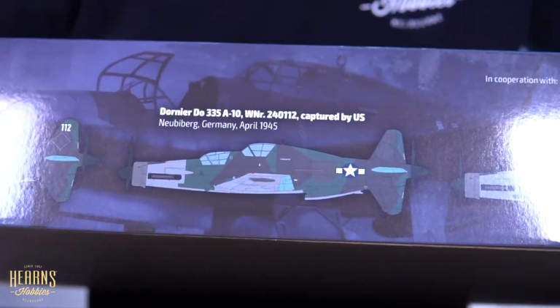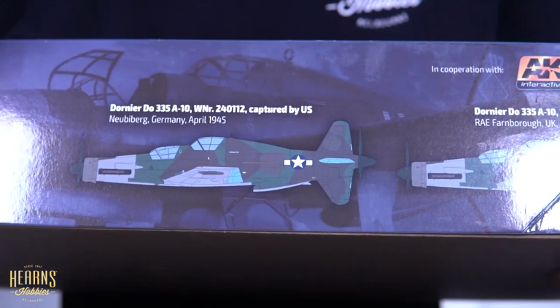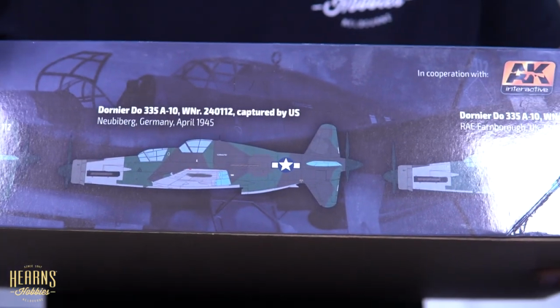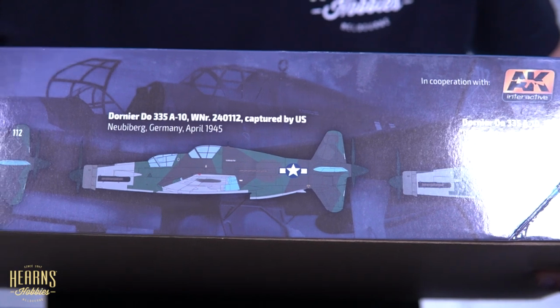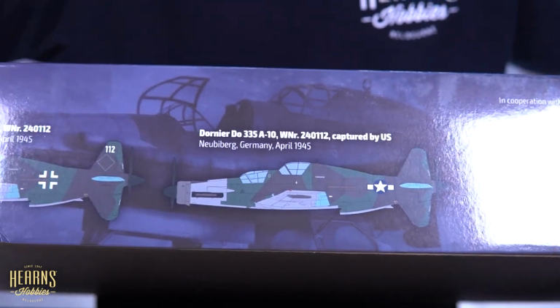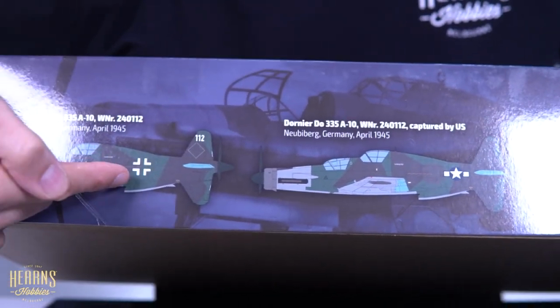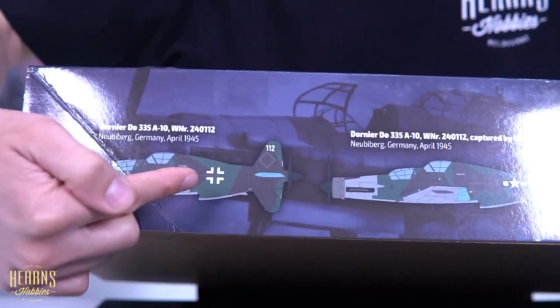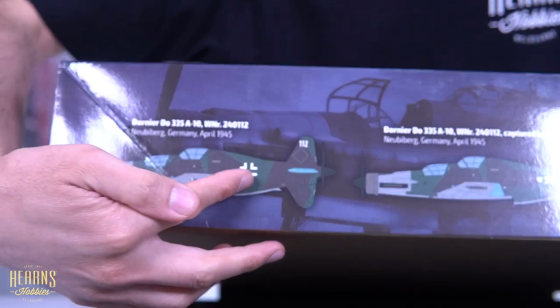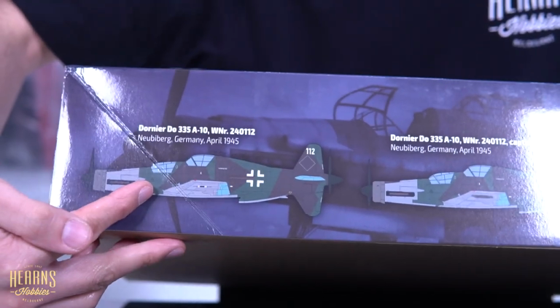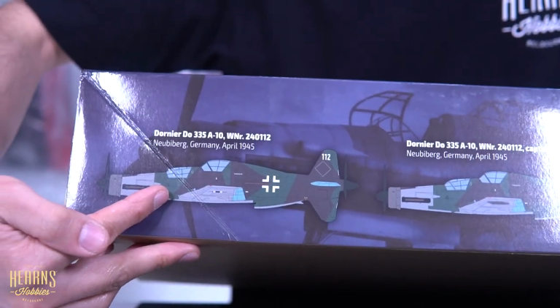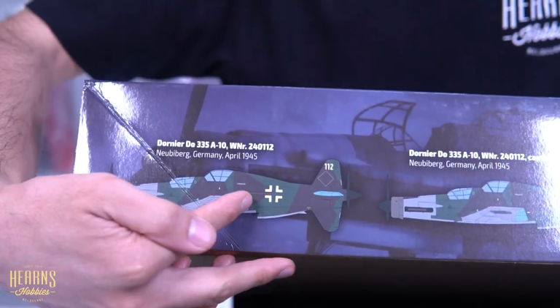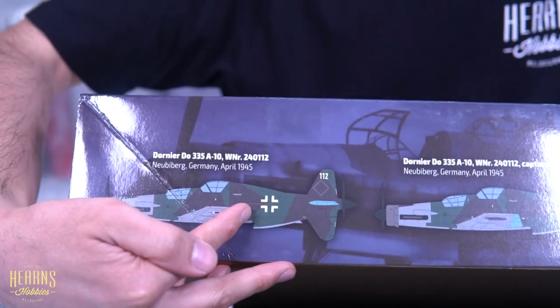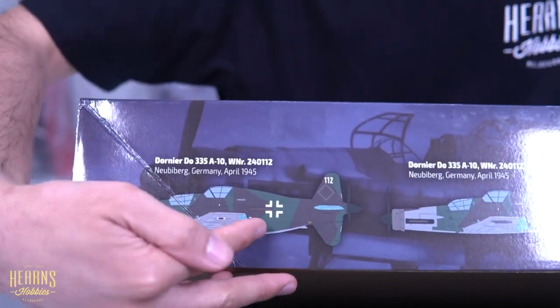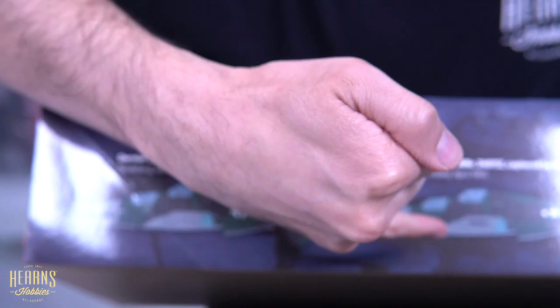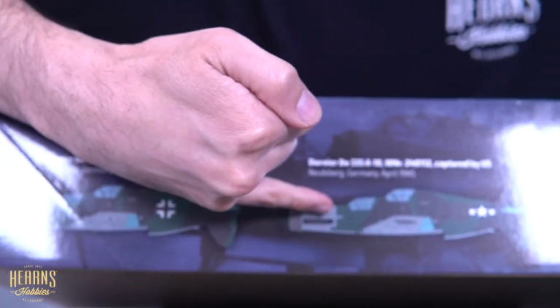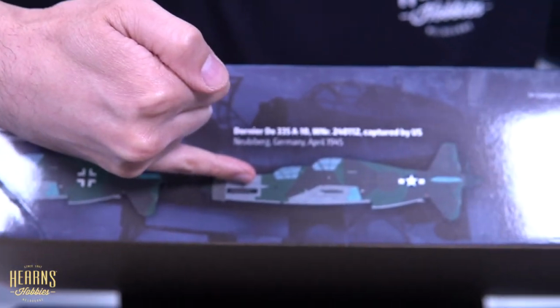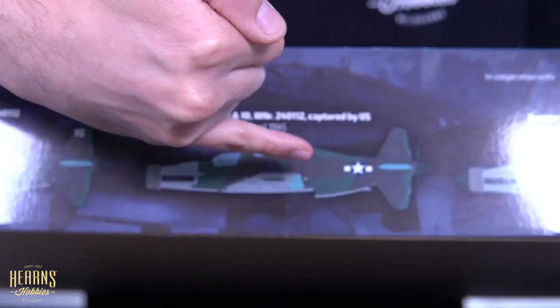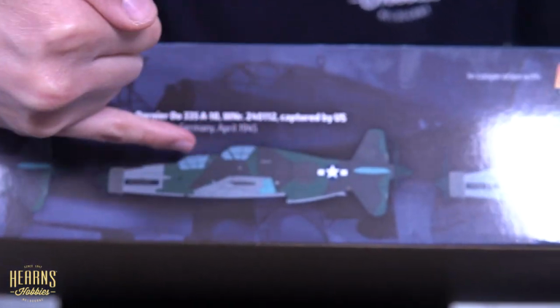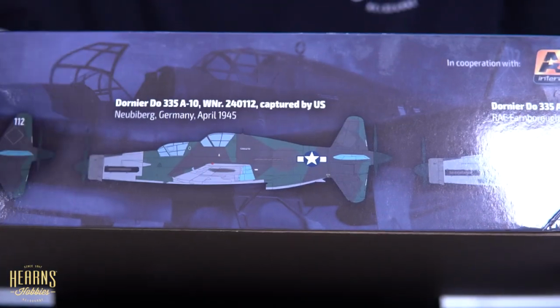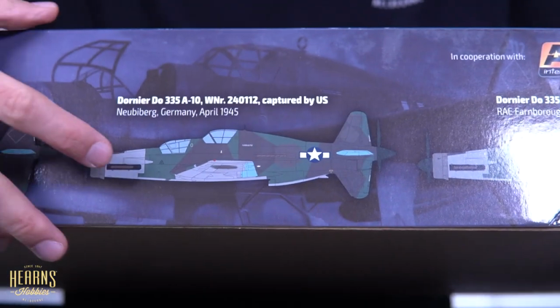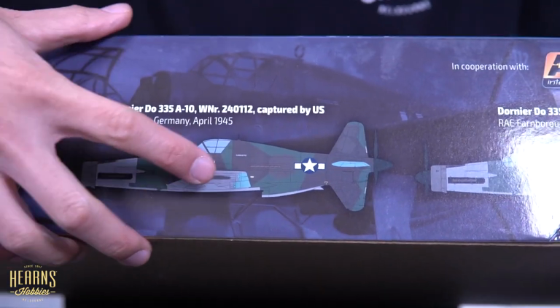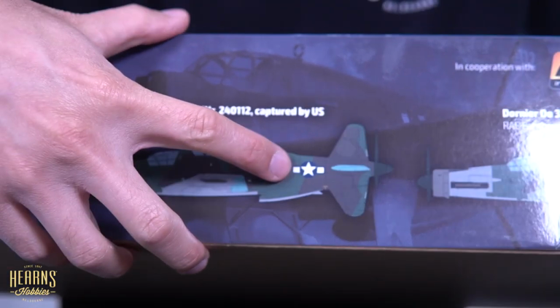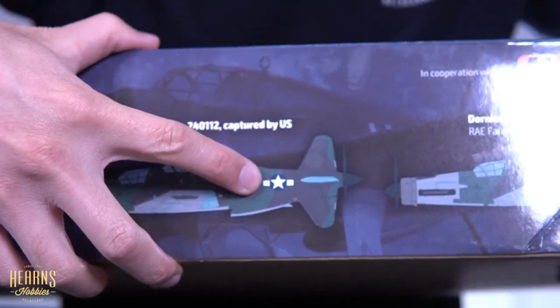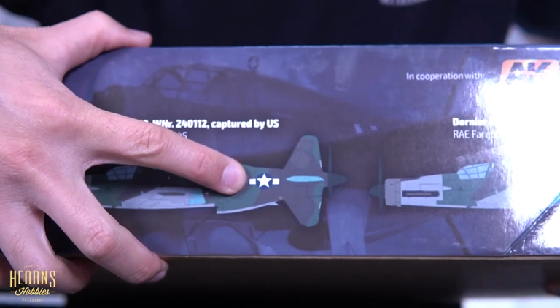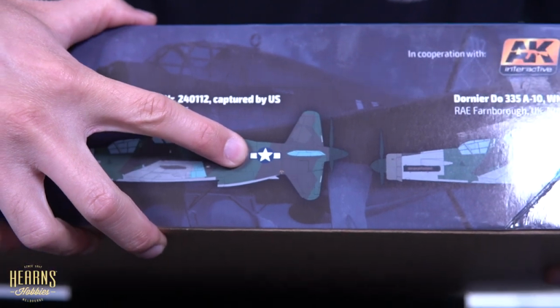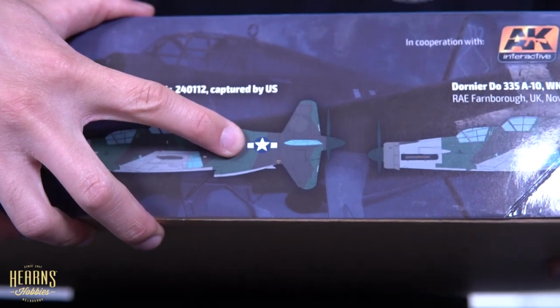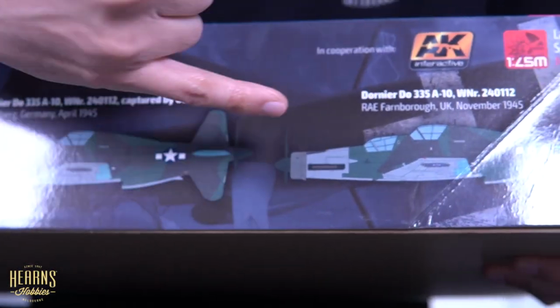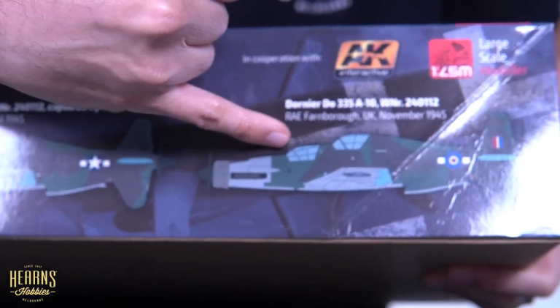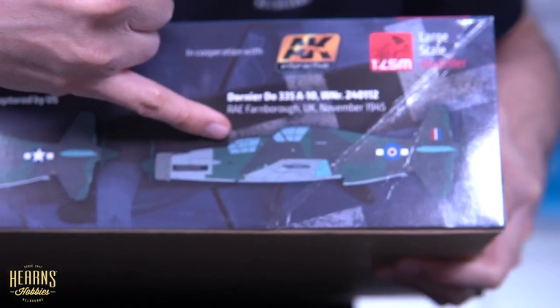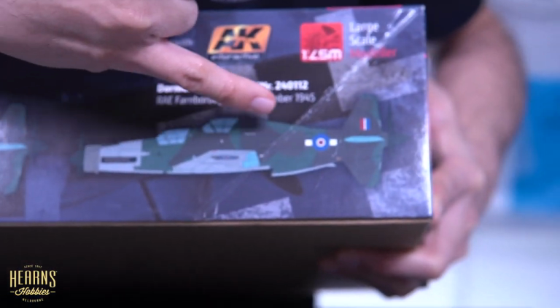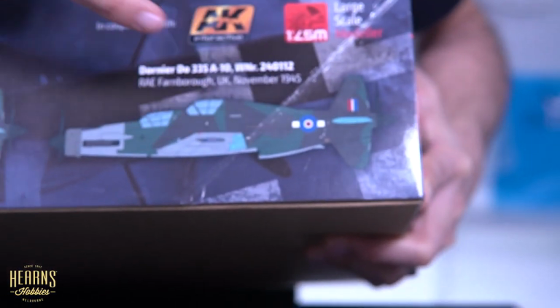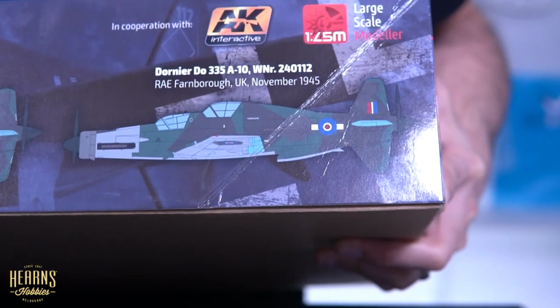It's also quite interesting because you can have the markings for the German Luftwaffe, or there was a captured version where the Americans captured the prototype and it had the American star on it, and then in England it had British markings.